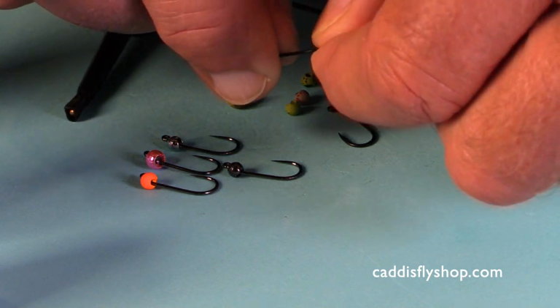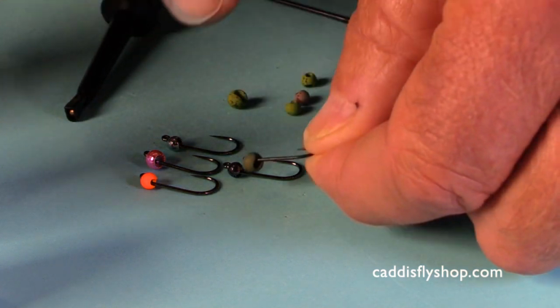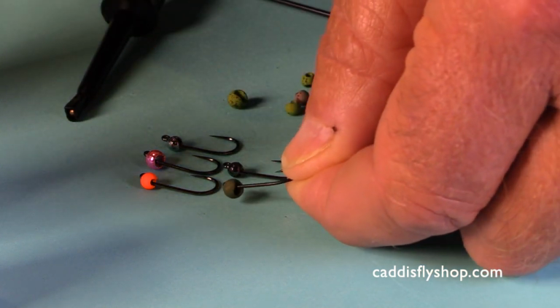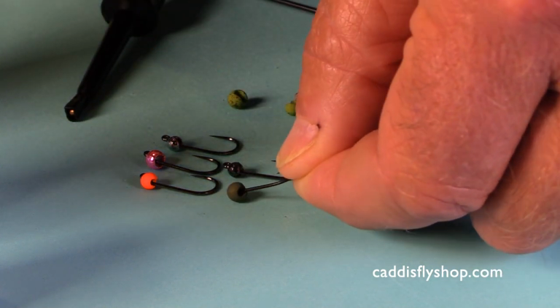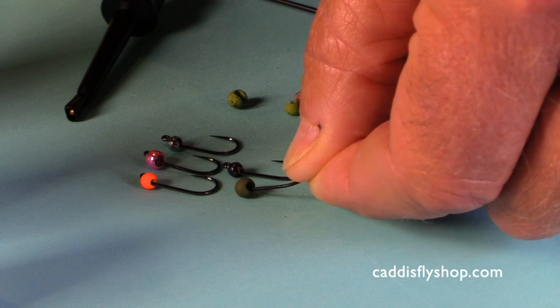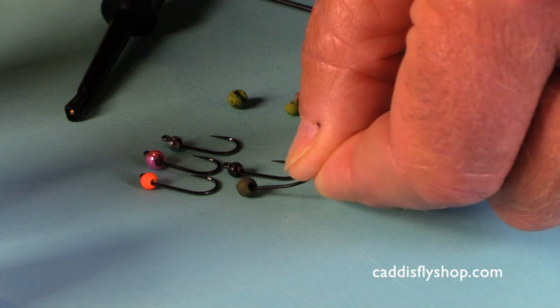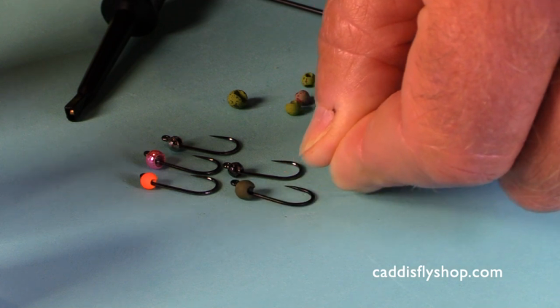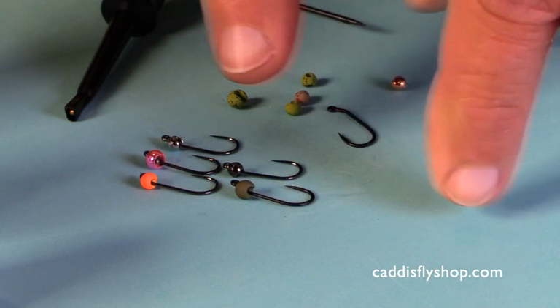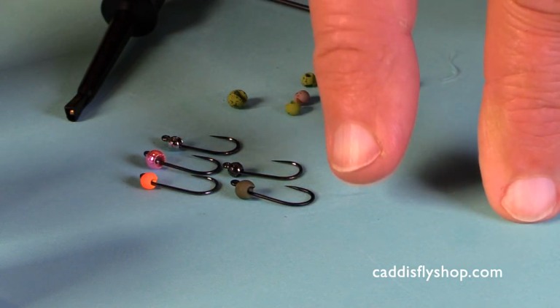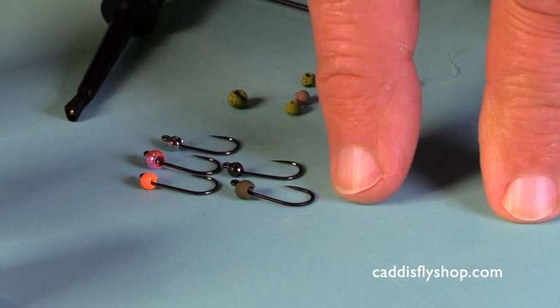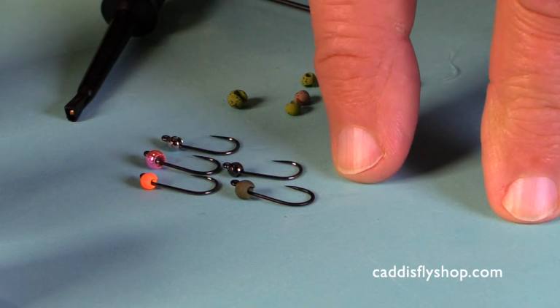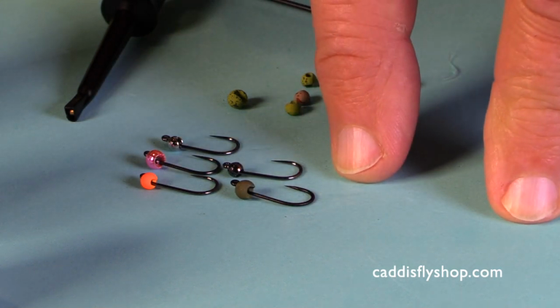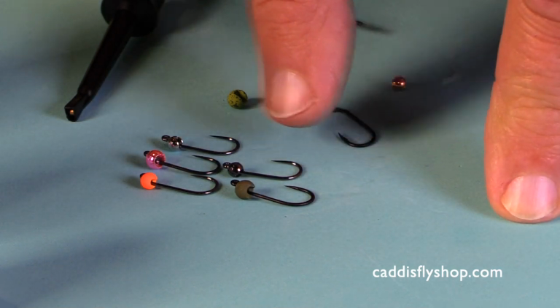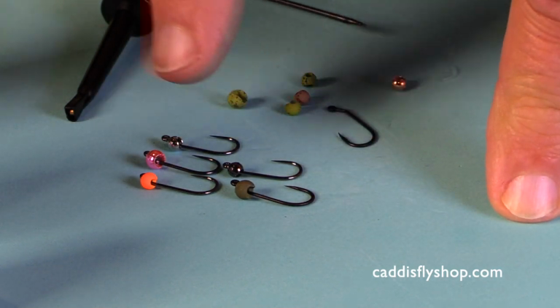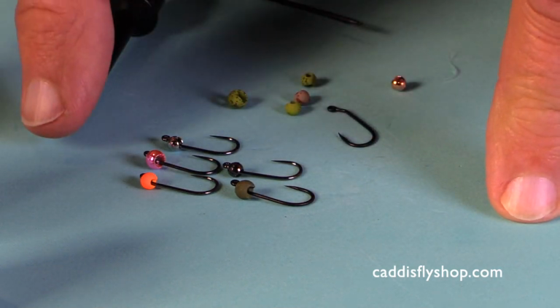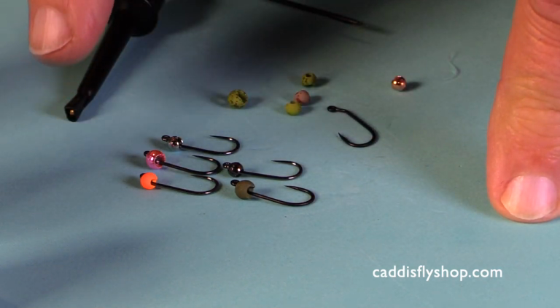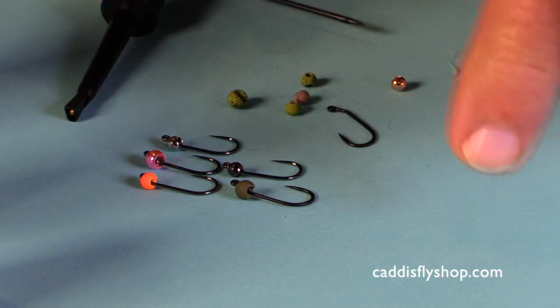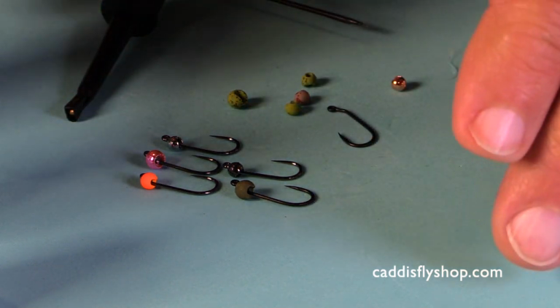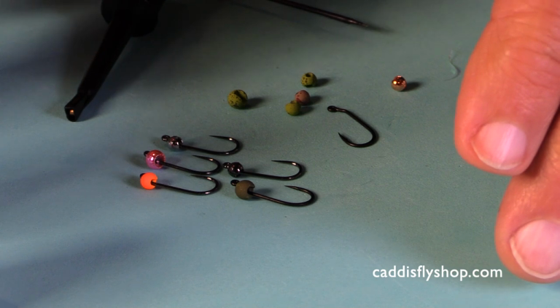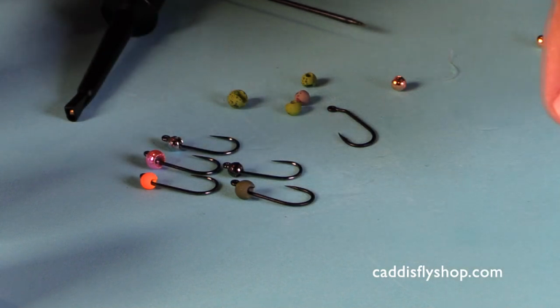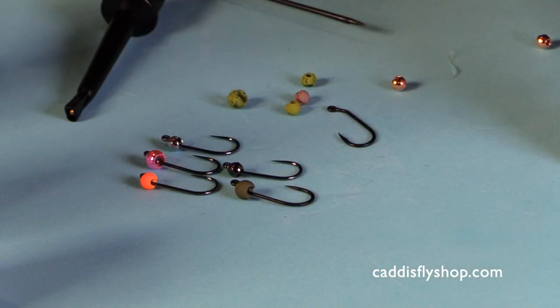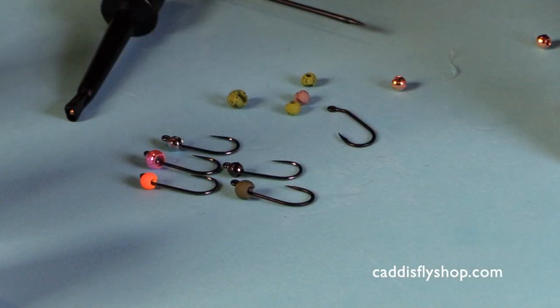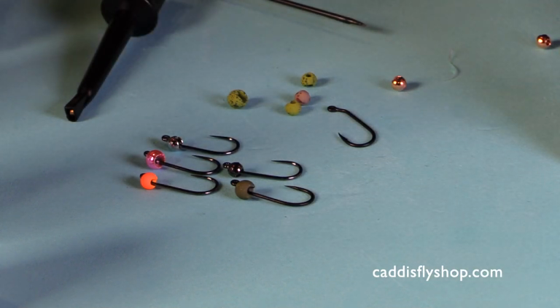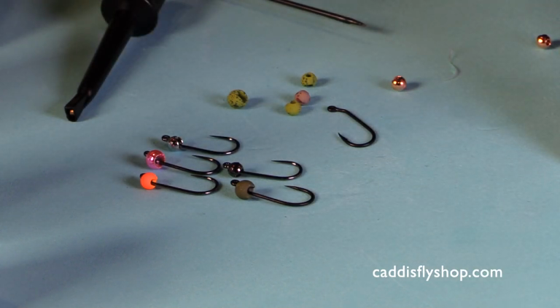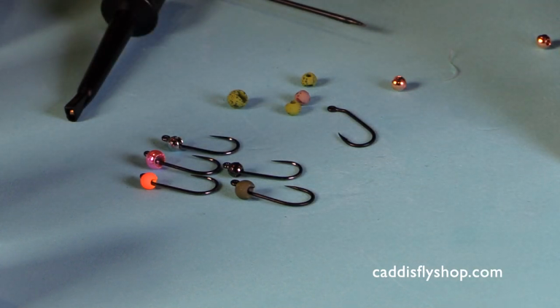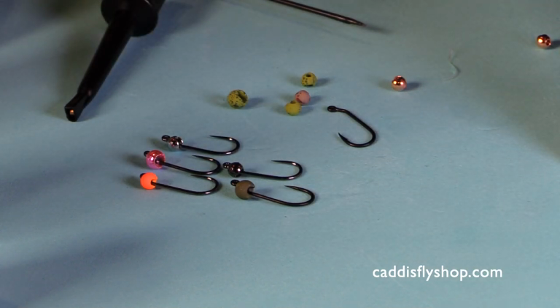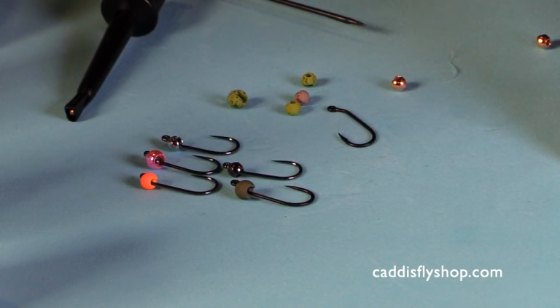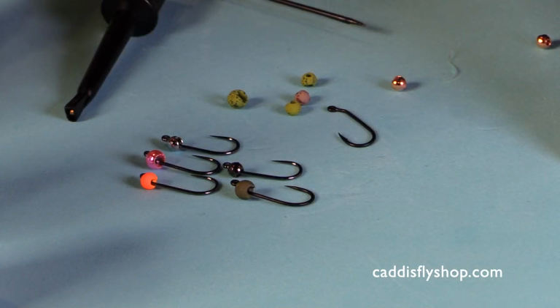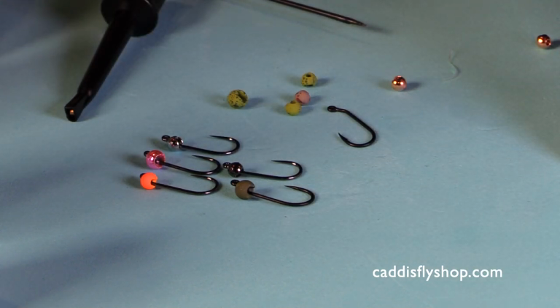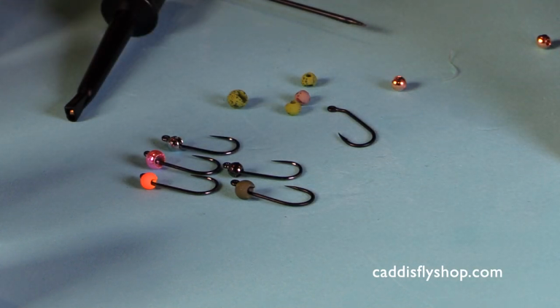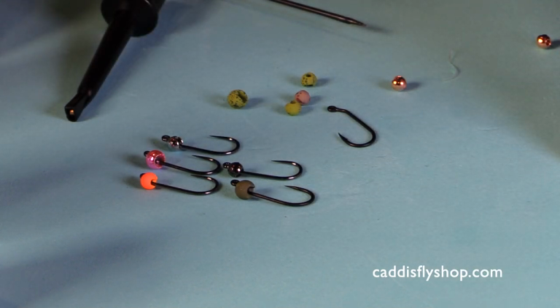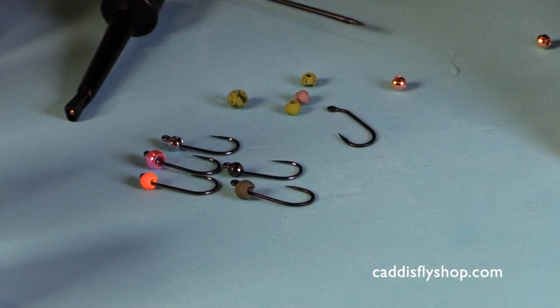And if I wish, I can rig several hooks with beads in advance so I'm ready to go. I'm gonna move on now and do some other tying tips.